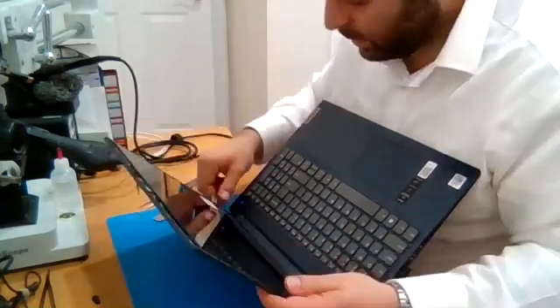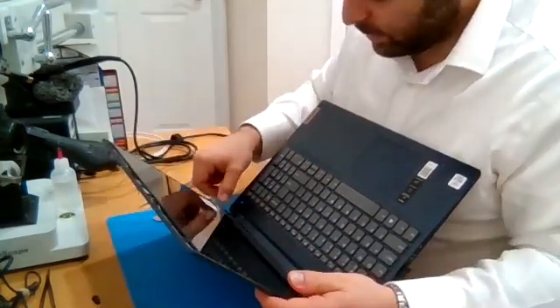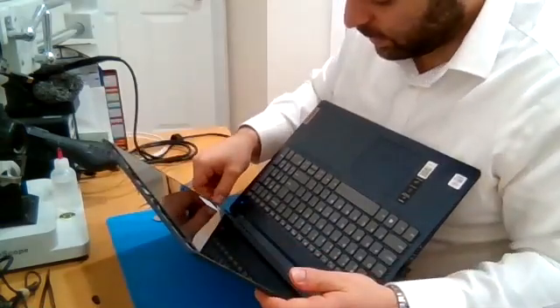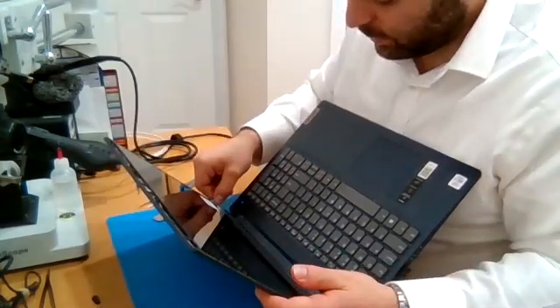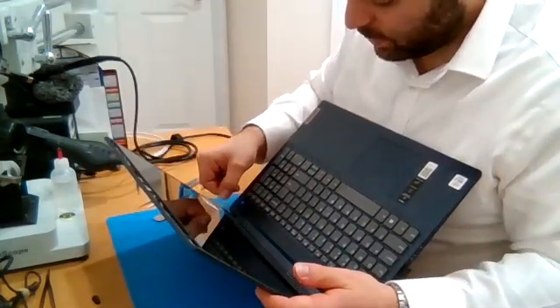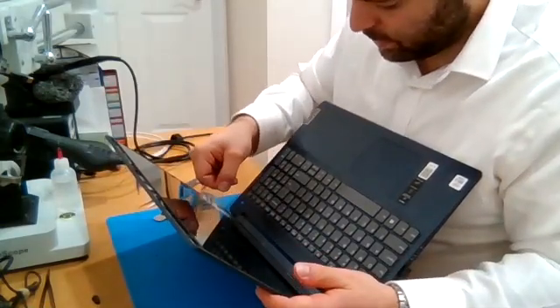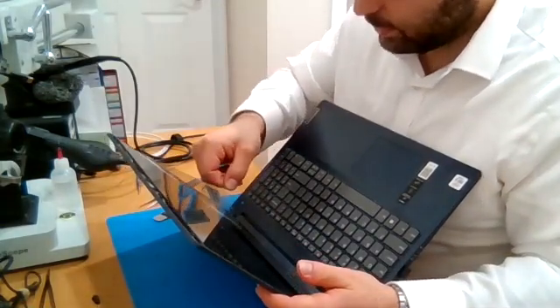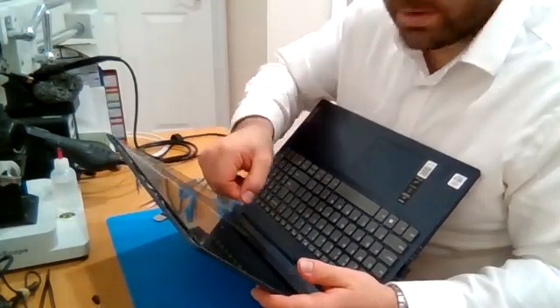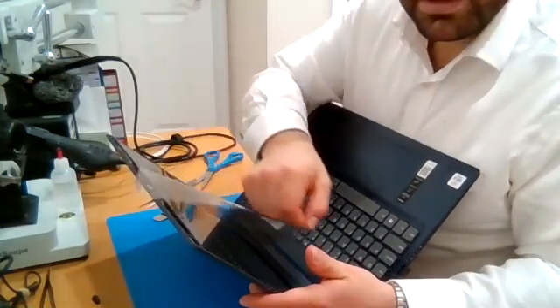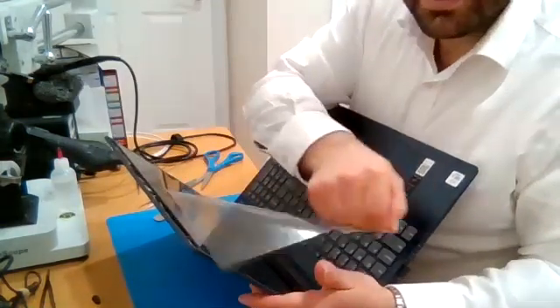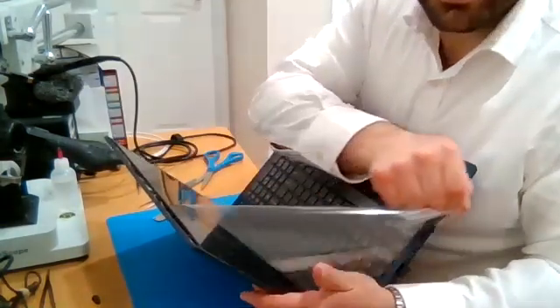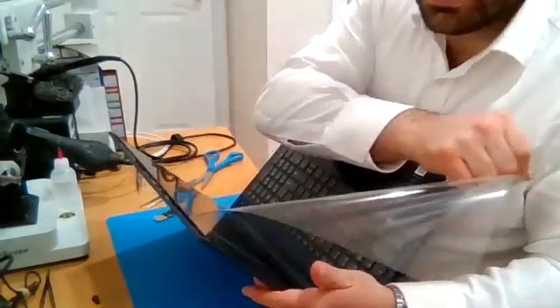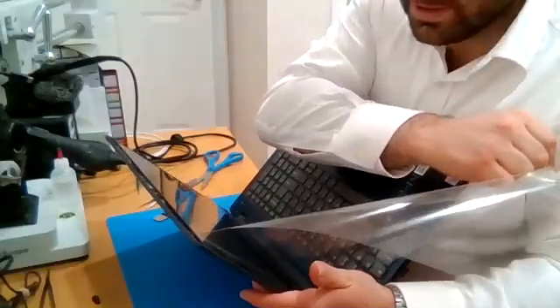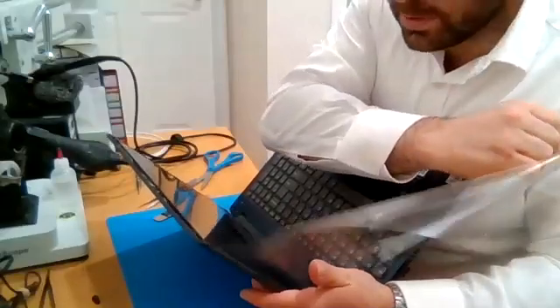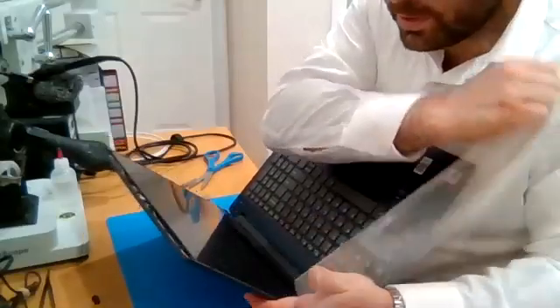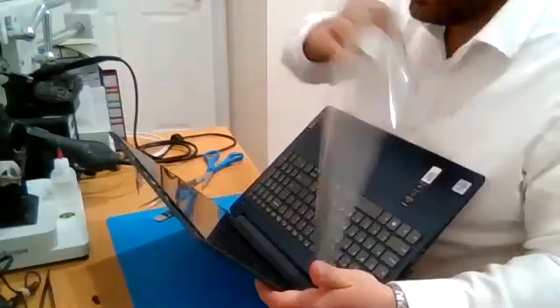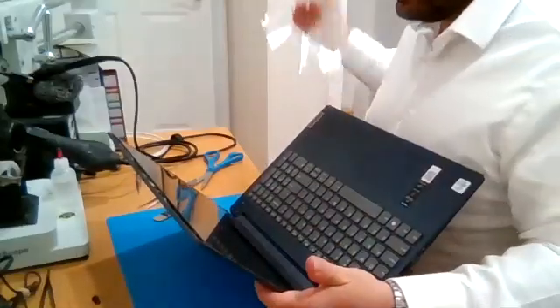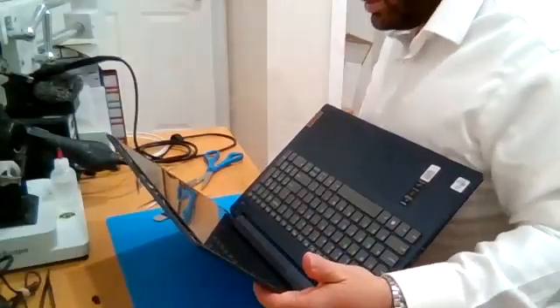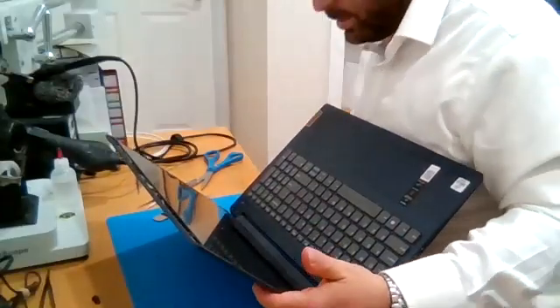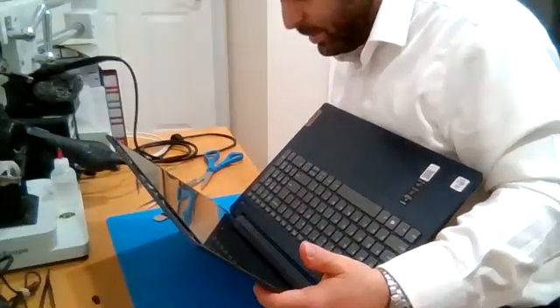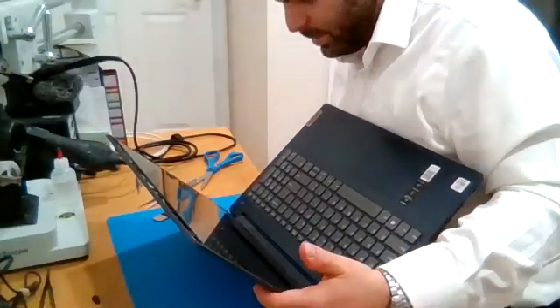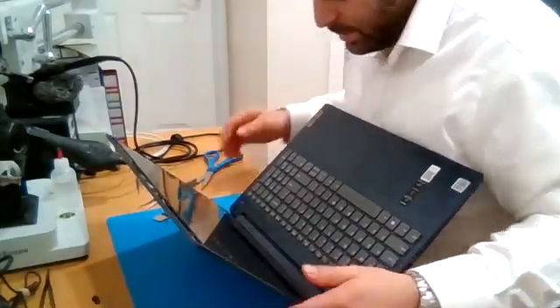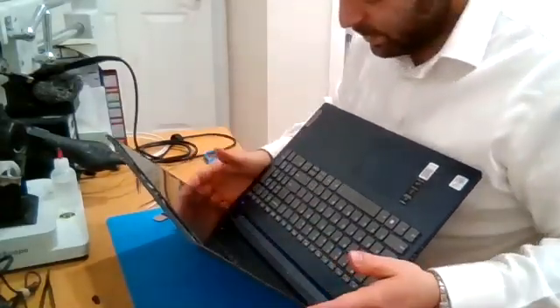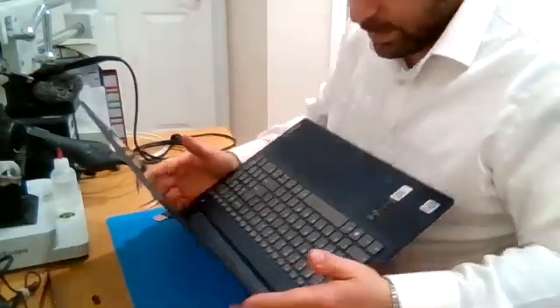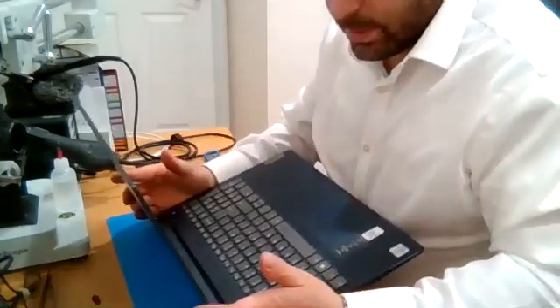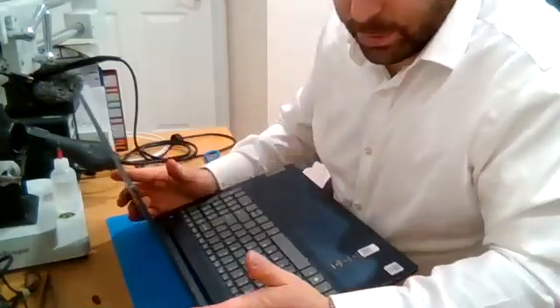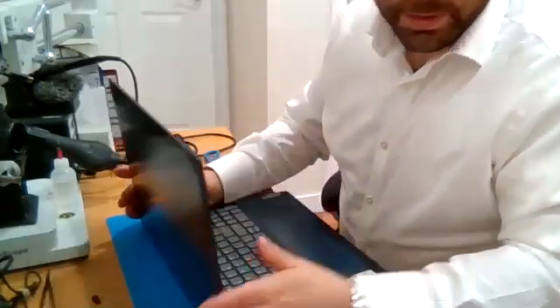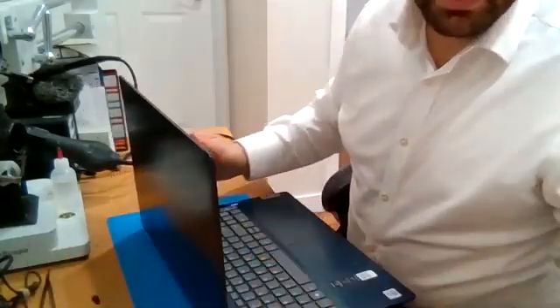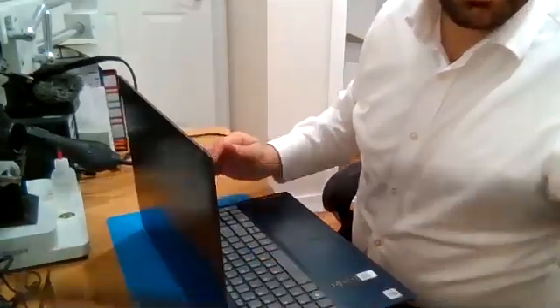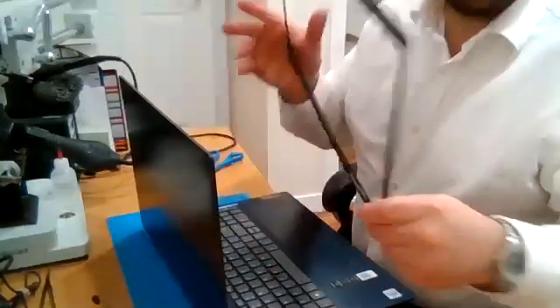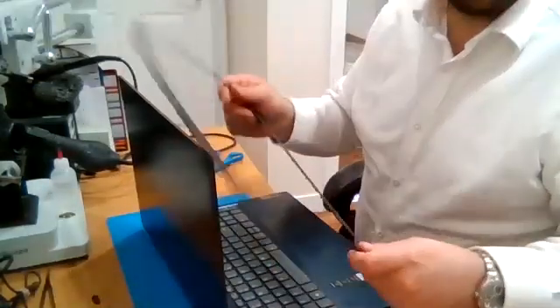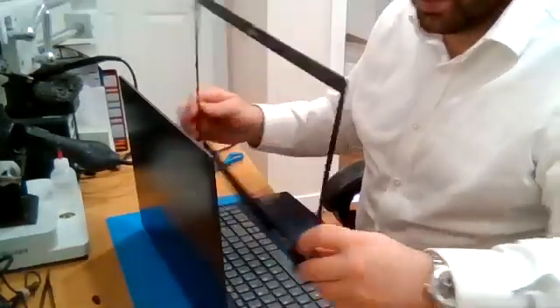Take off the protective cover, which is also very satisfying. And then we're going to put the bezel back on.